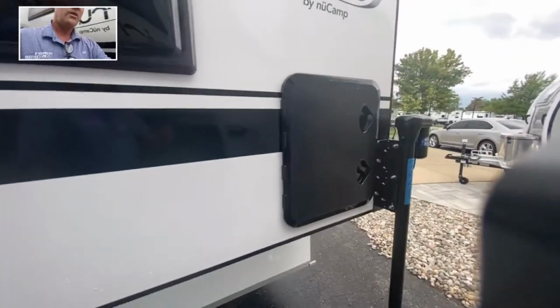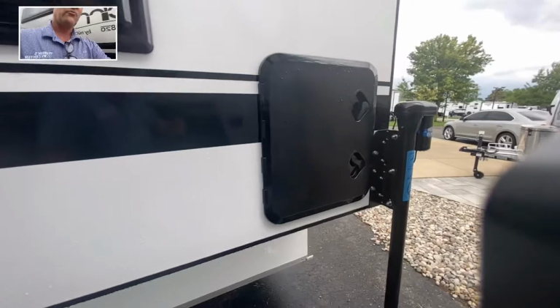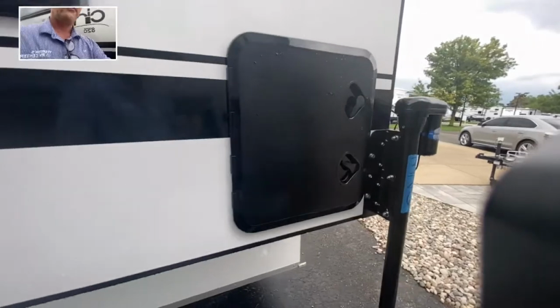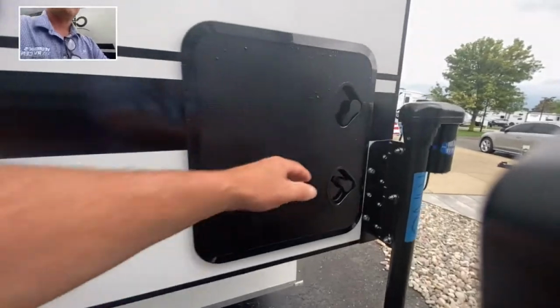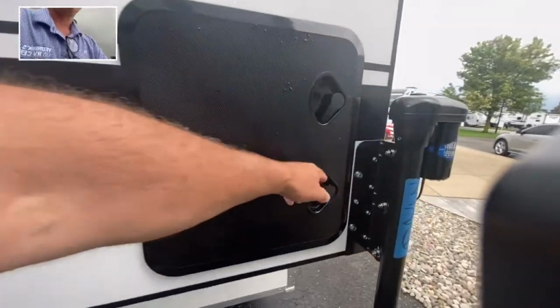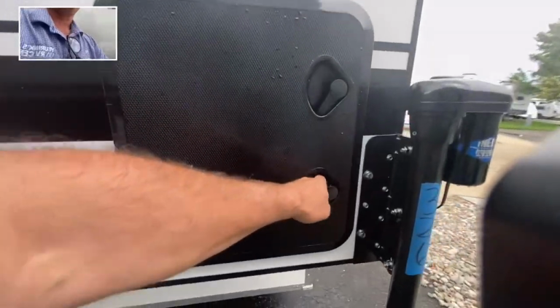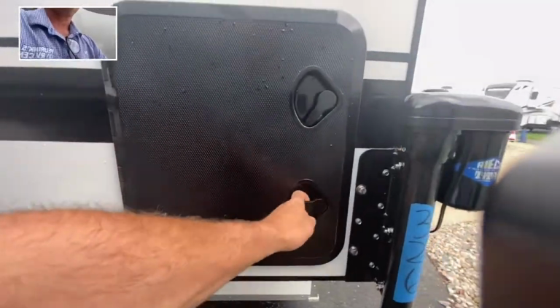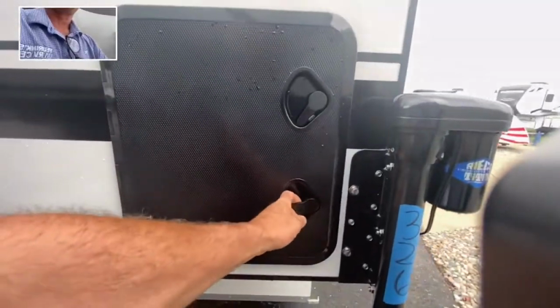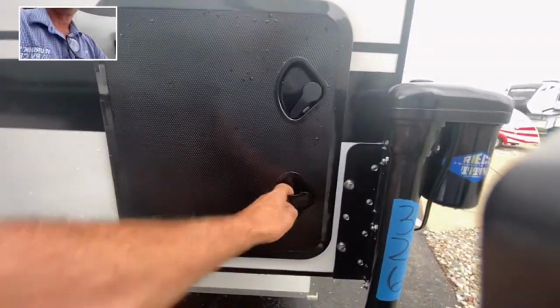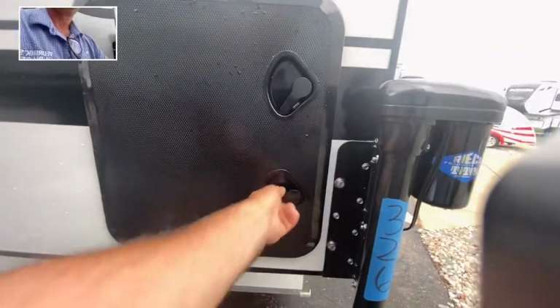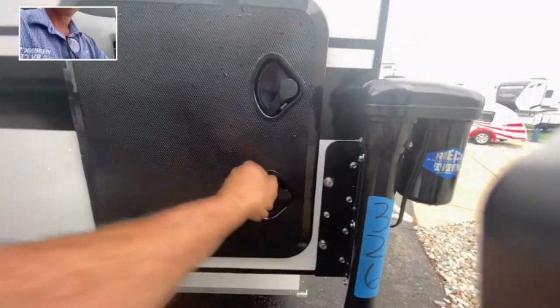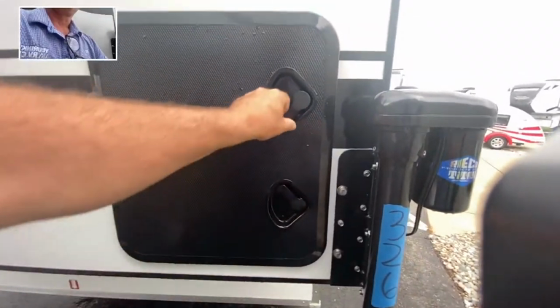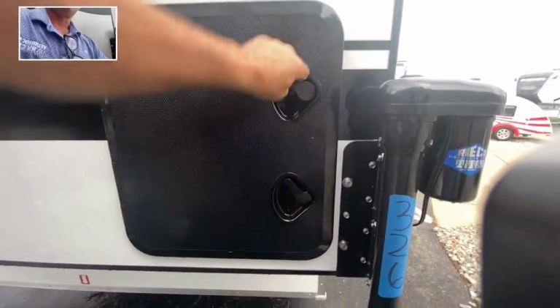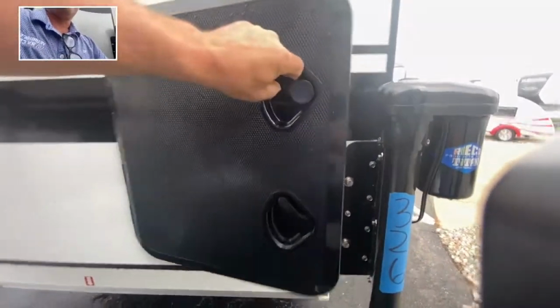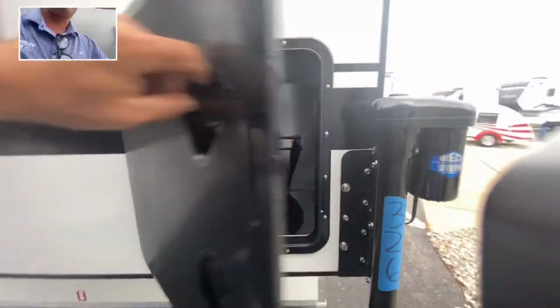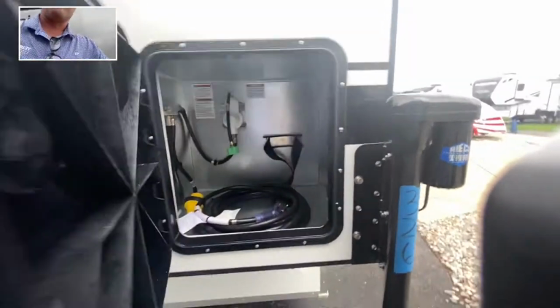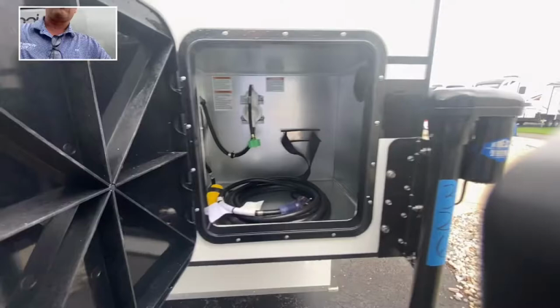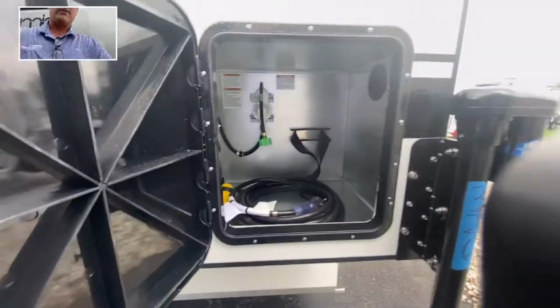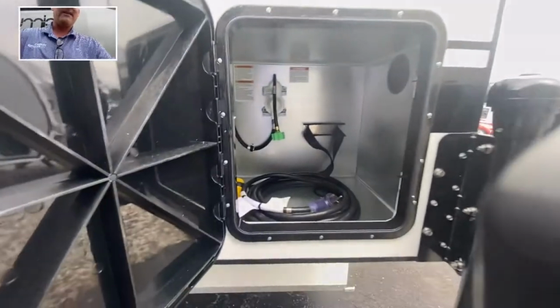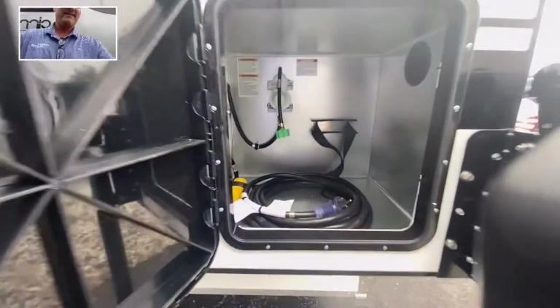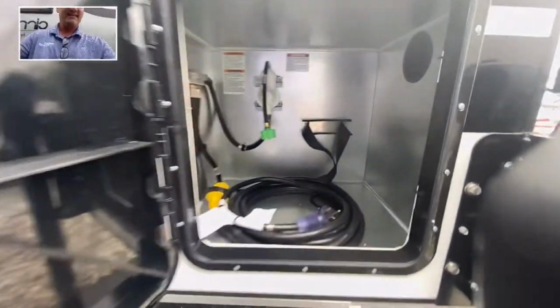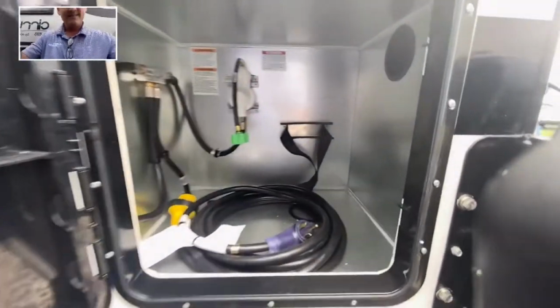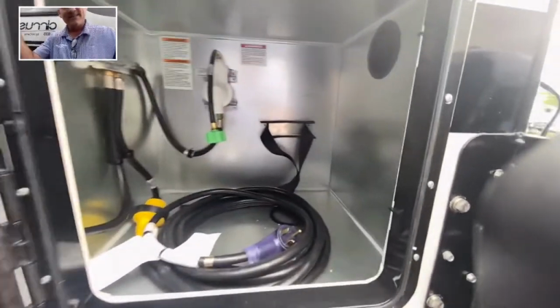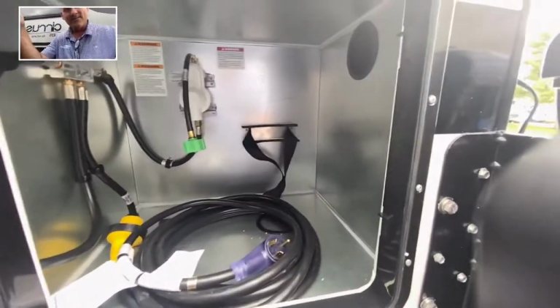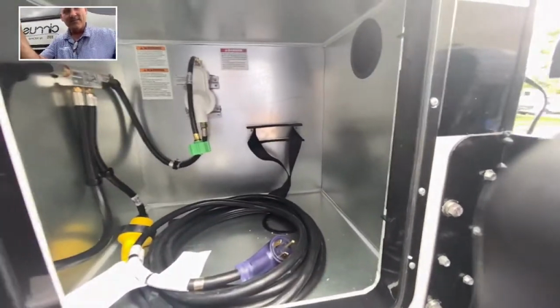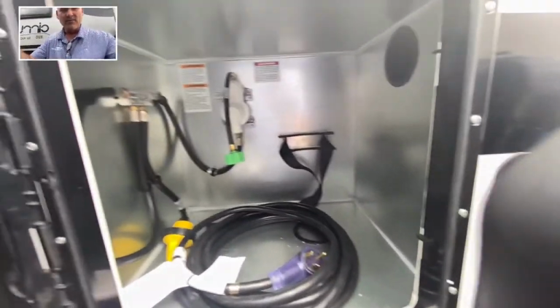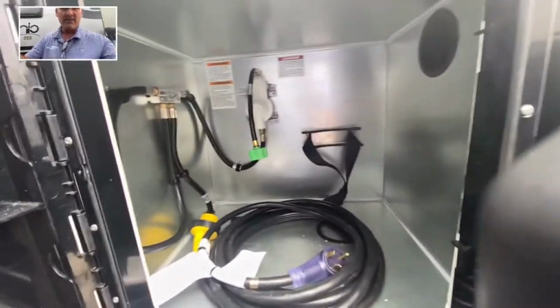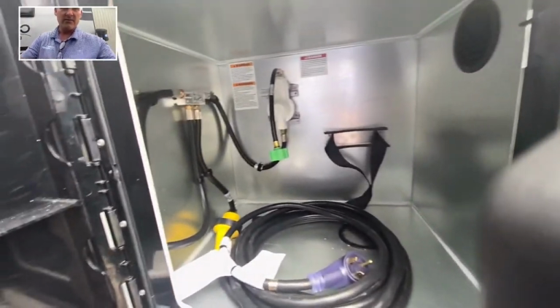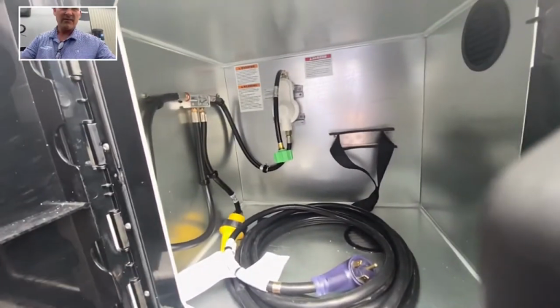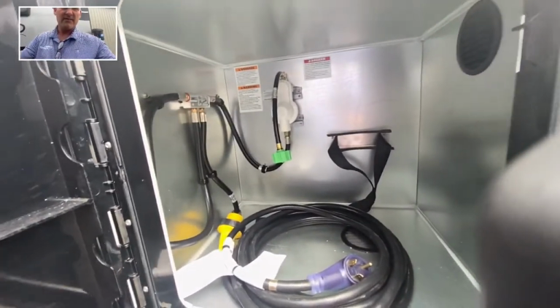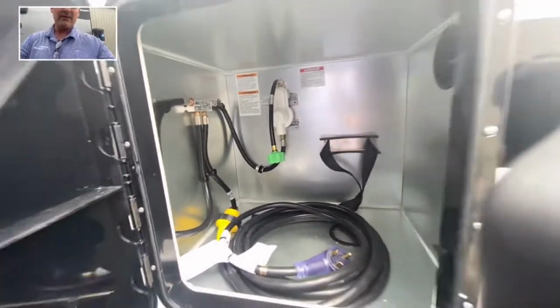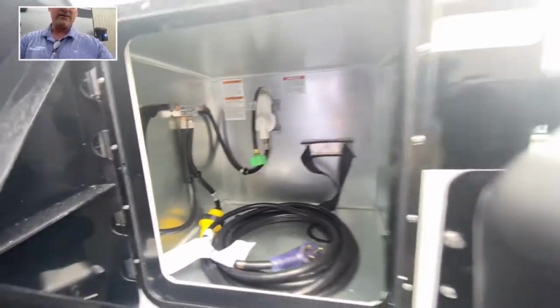Right here is going to be your LP system. It will come with one 20-pound tank filled and ready to go.